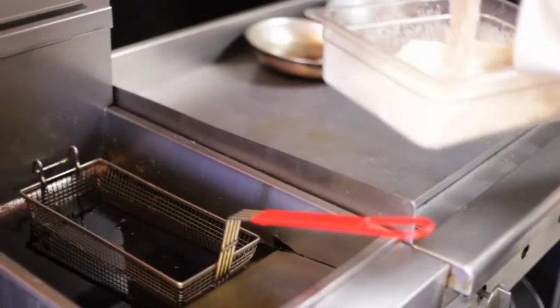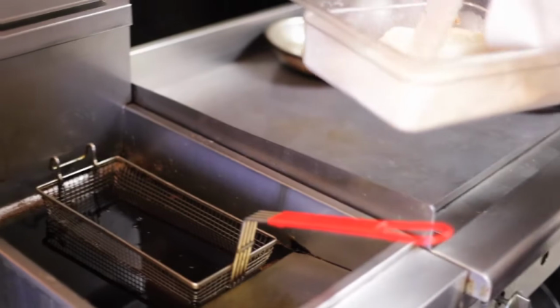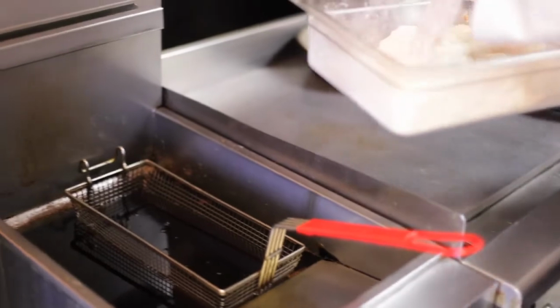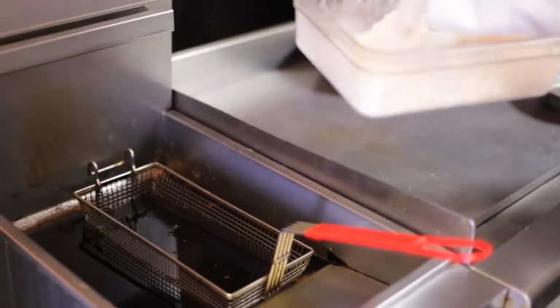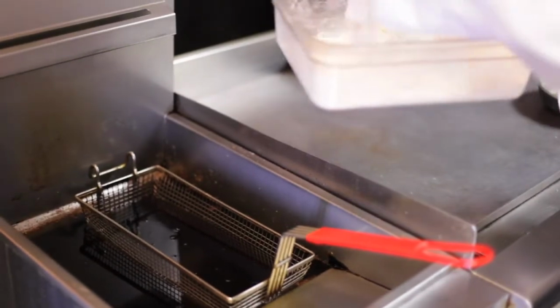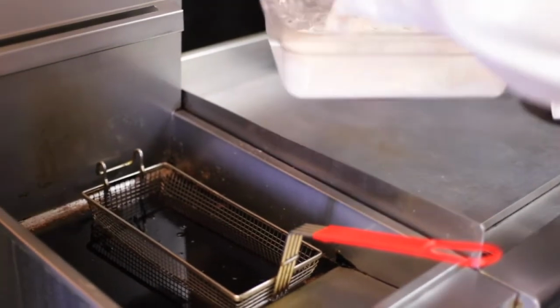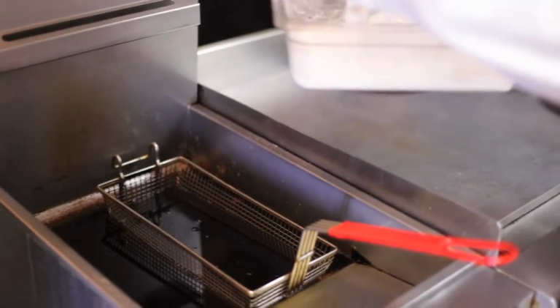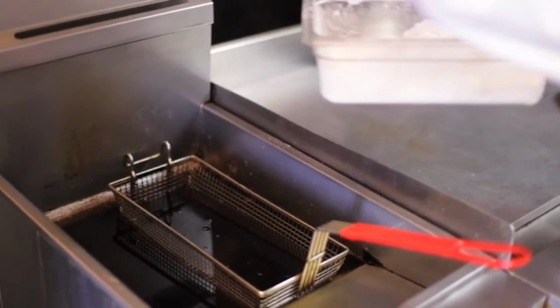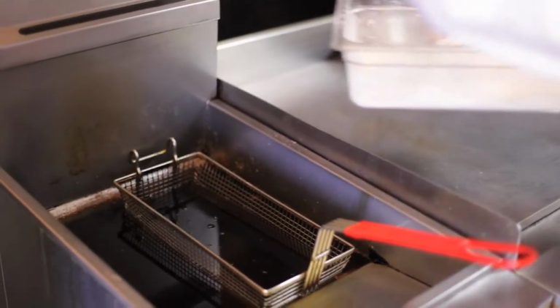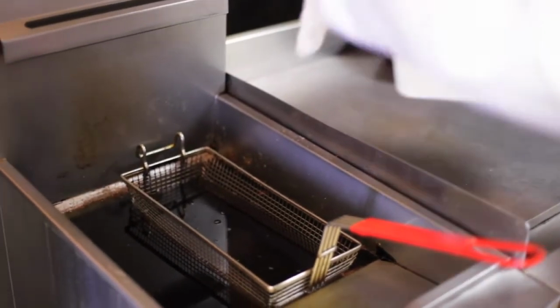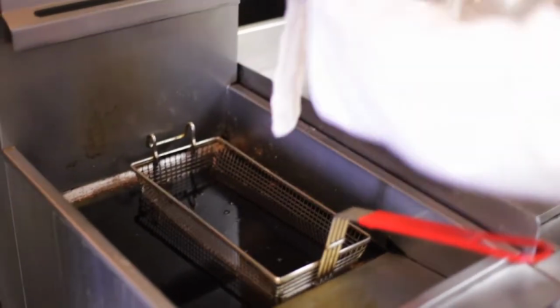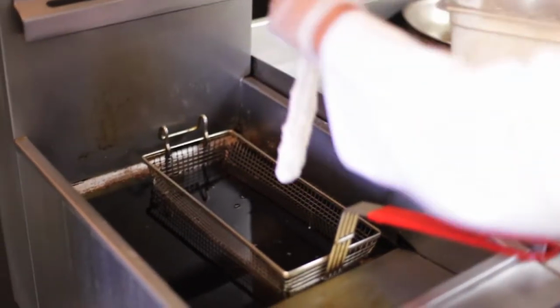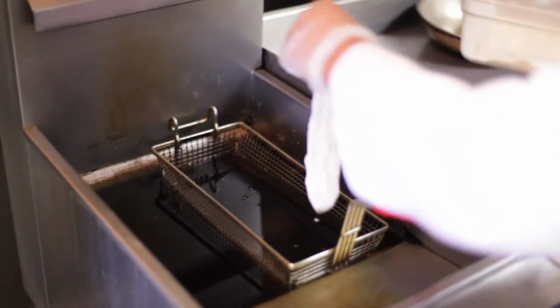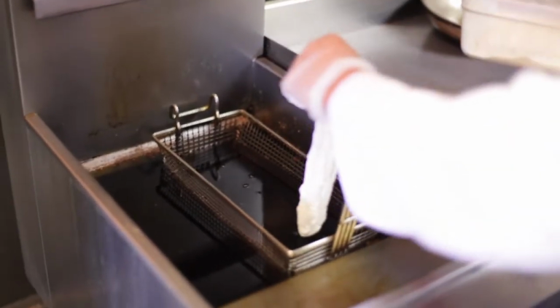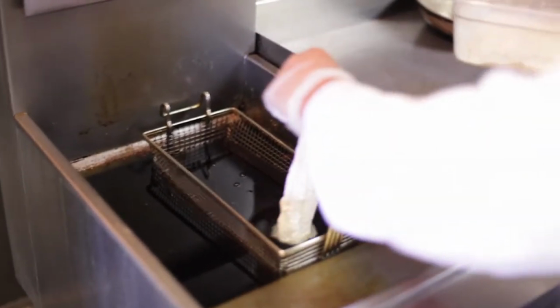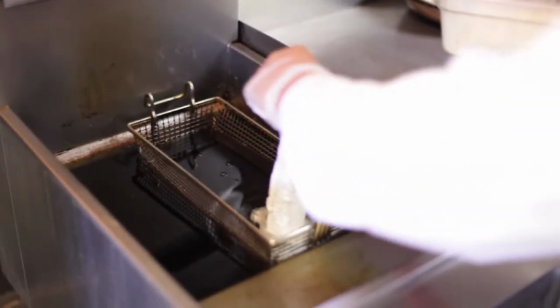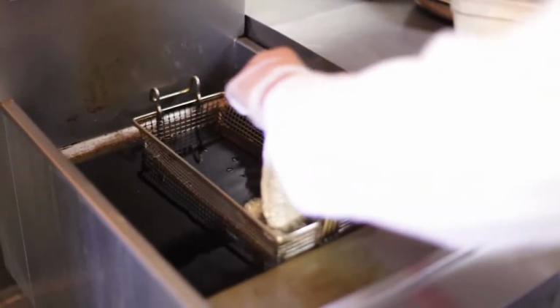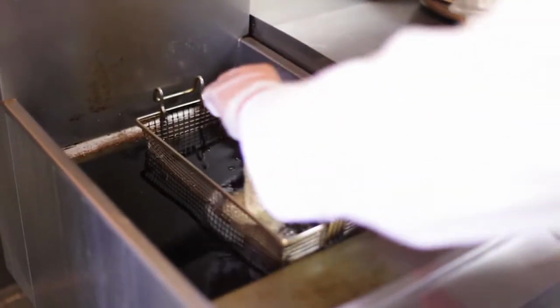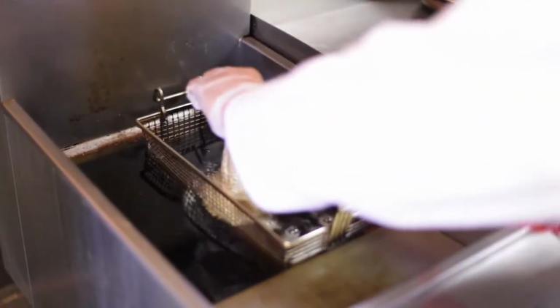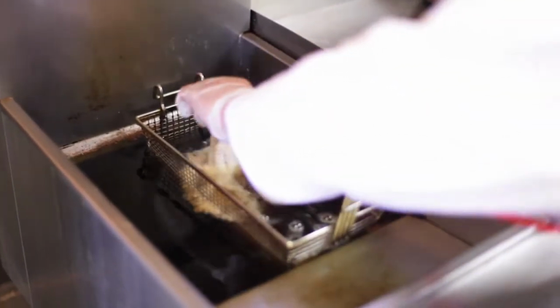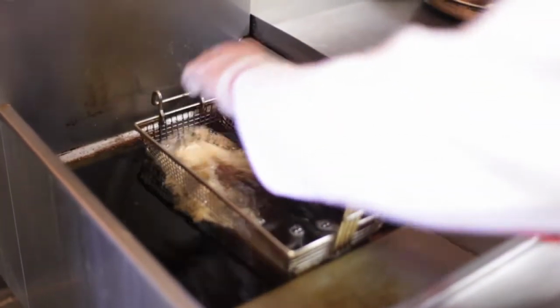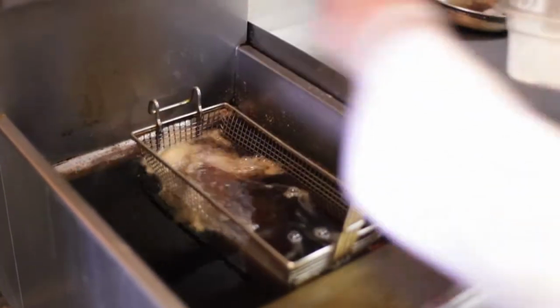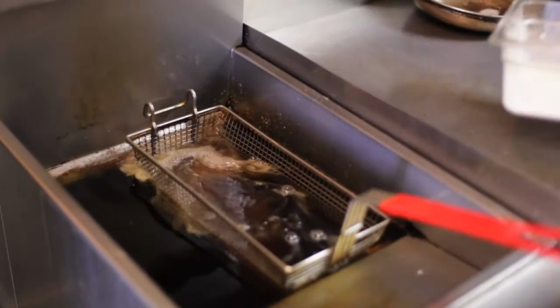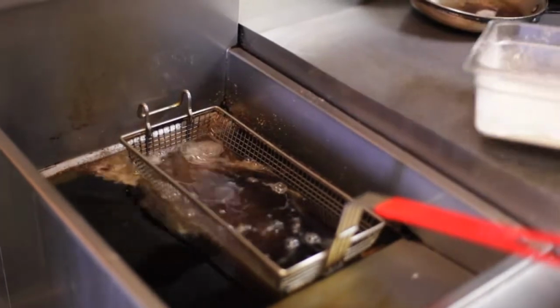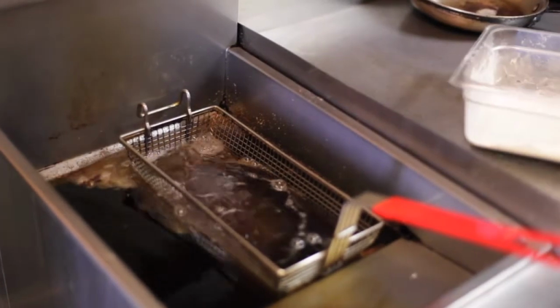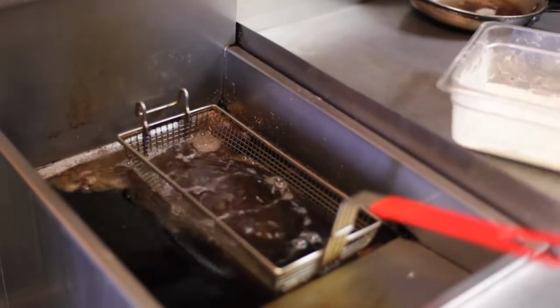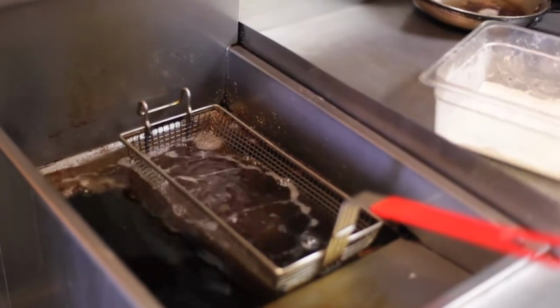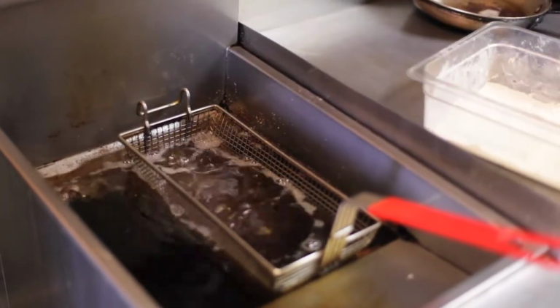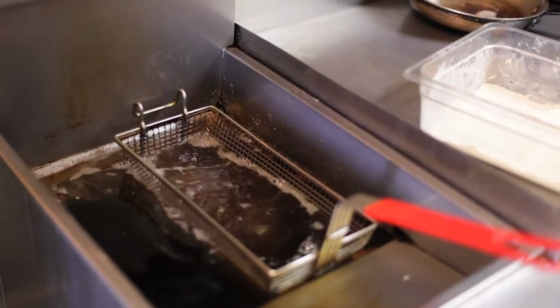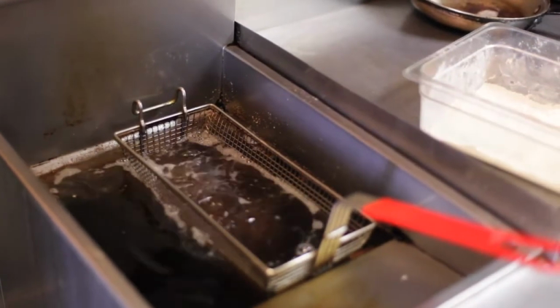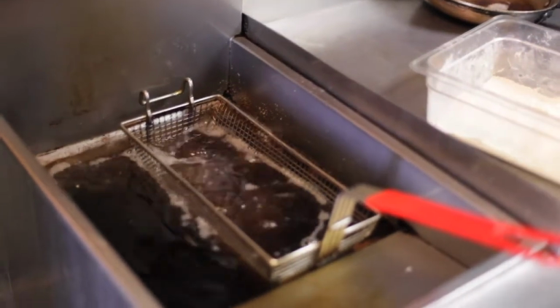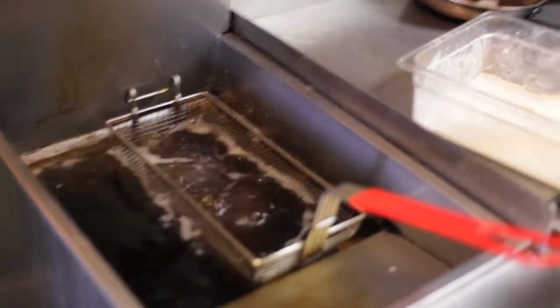We're going to just drop it in the fryer at about 350-375°F for about five minutes, depending on the size of the filet.